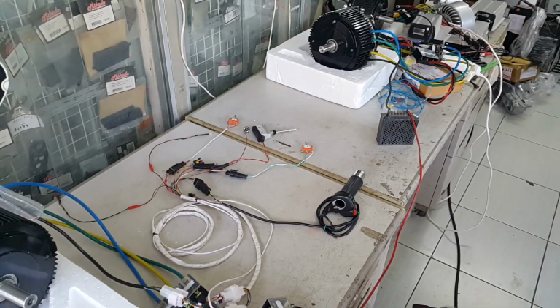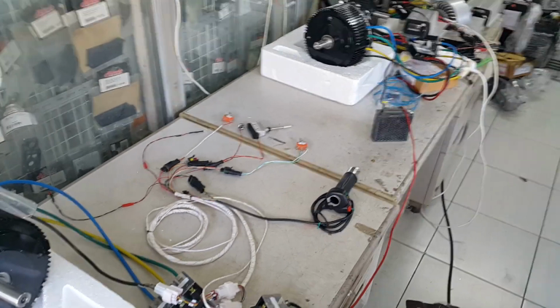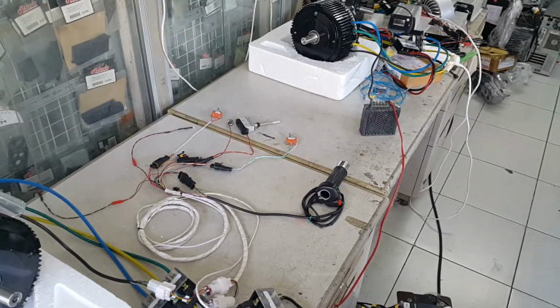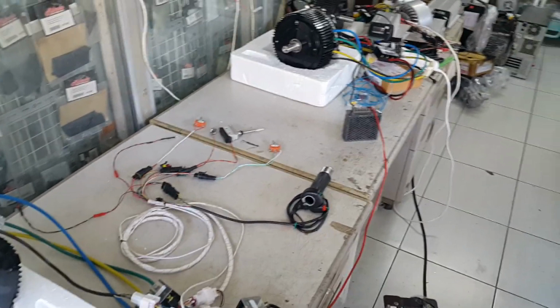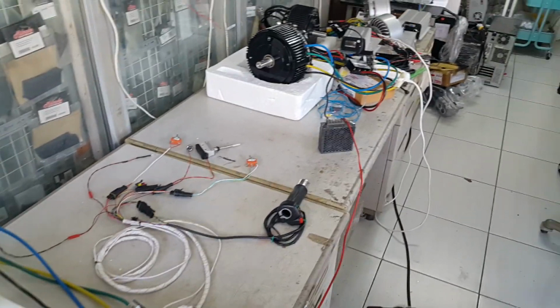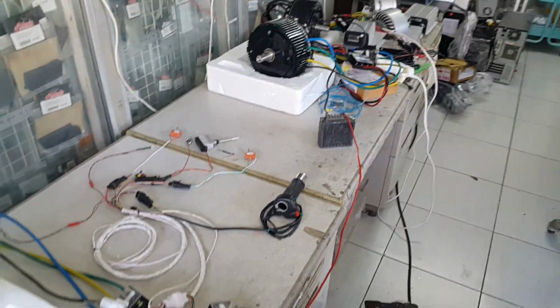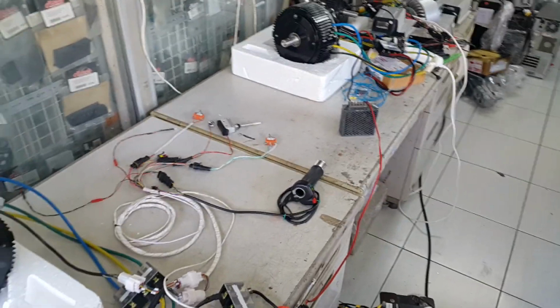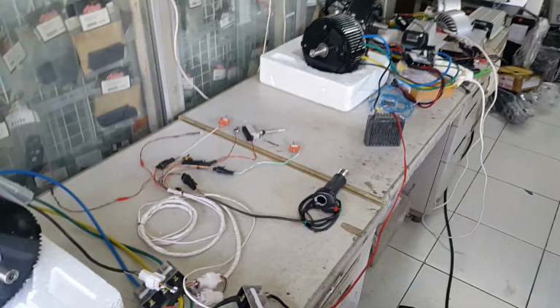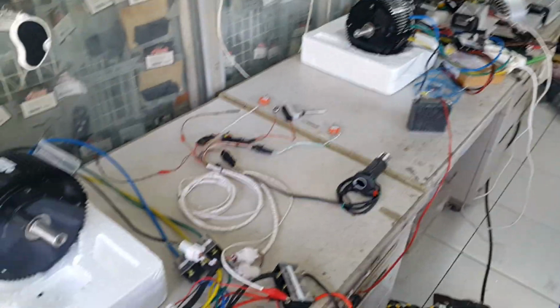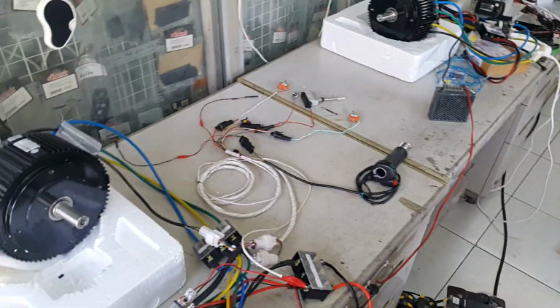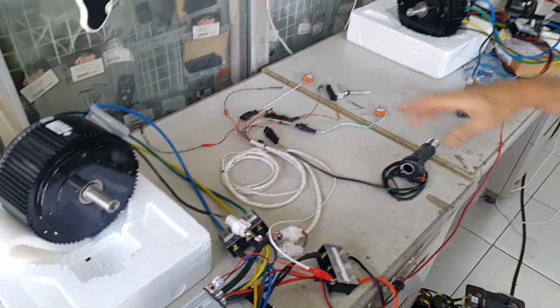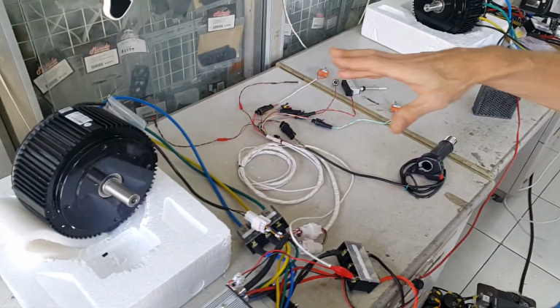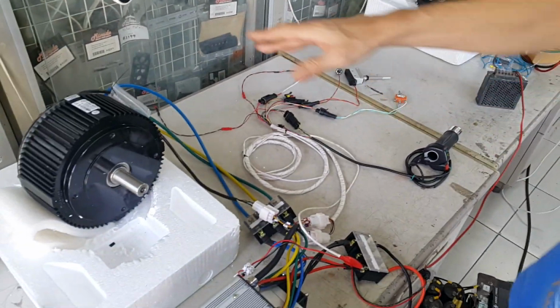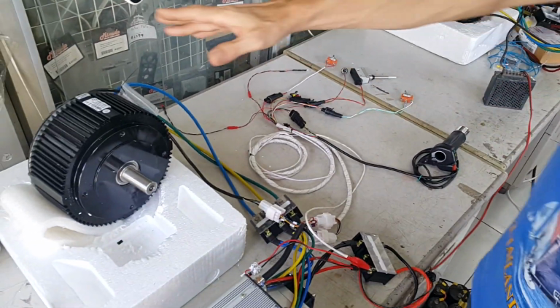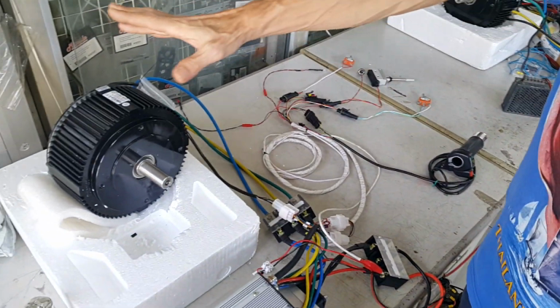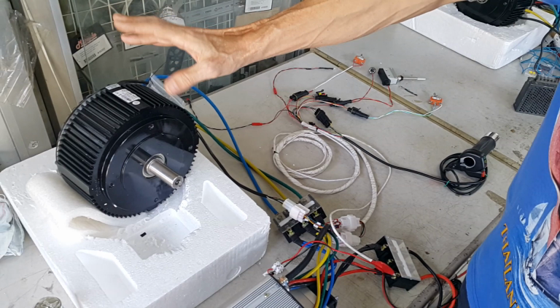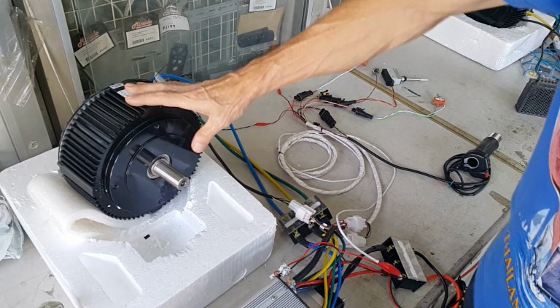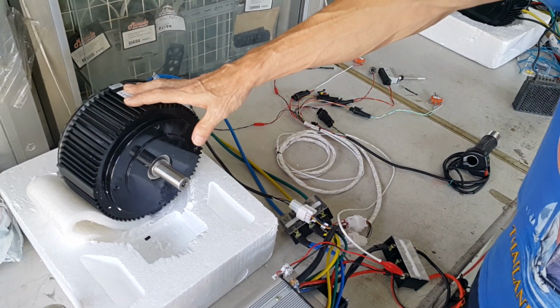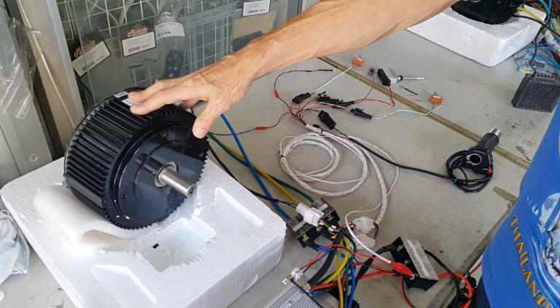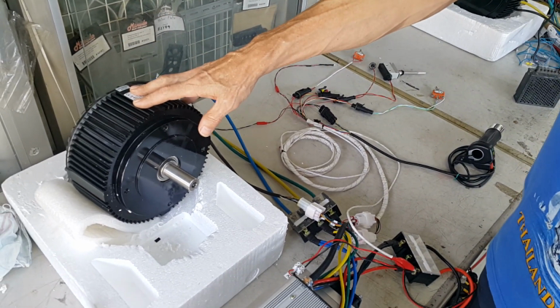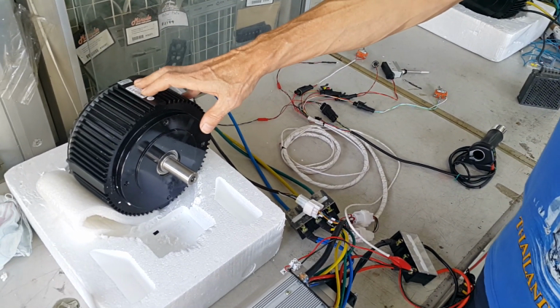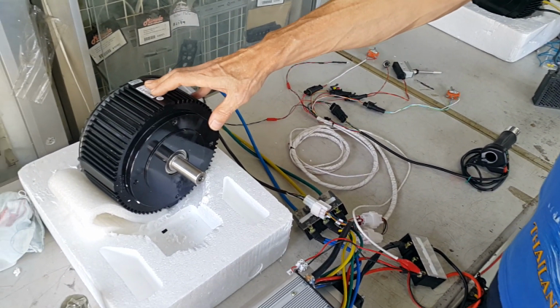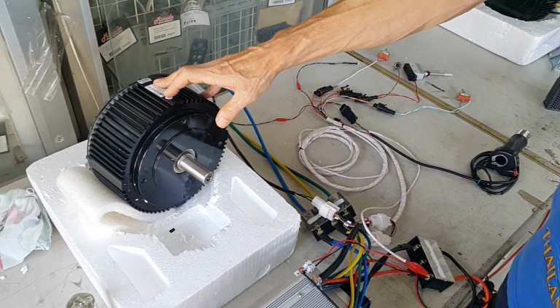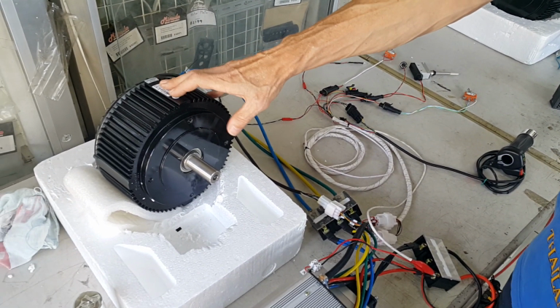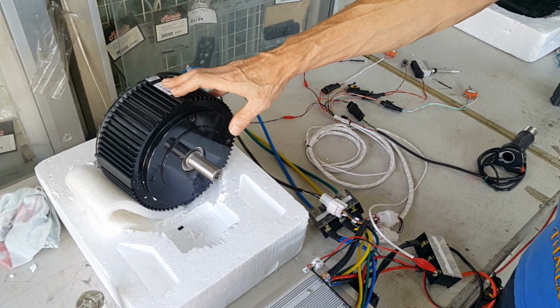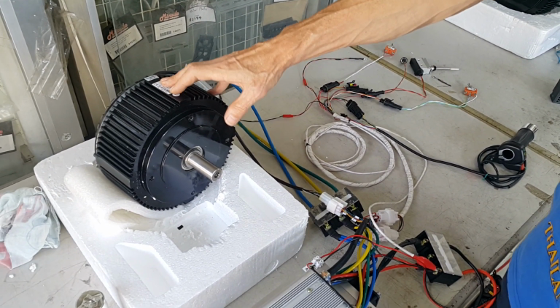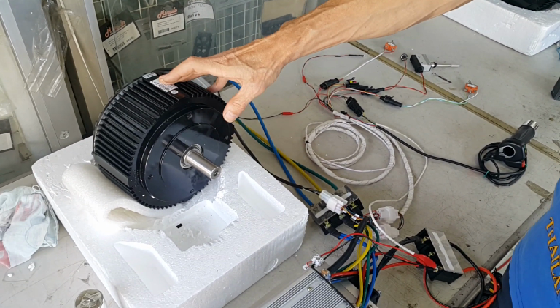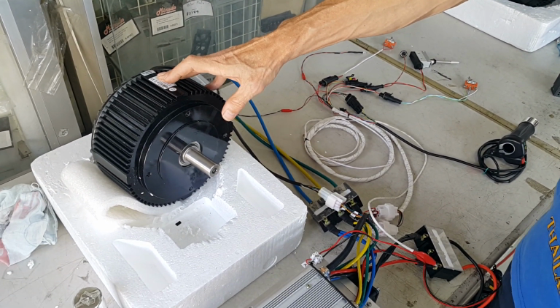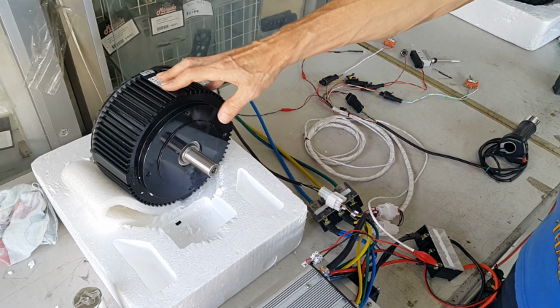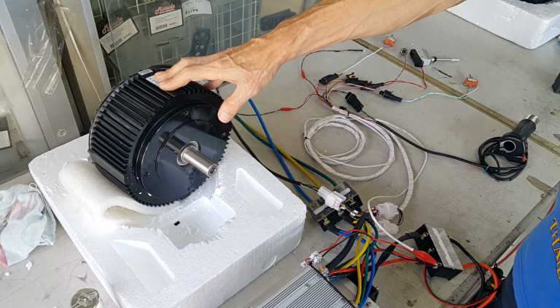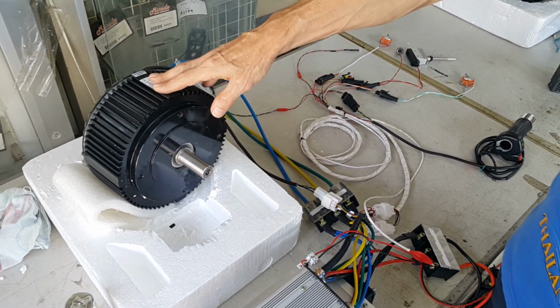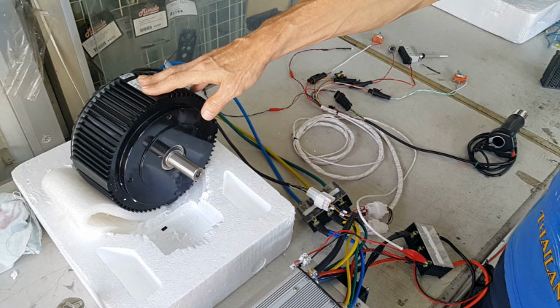Welcome back at ZervoVision. Another day at Paradise. Today I present you our HPM 5000 motor kit.